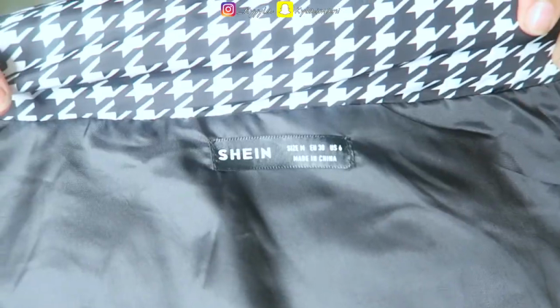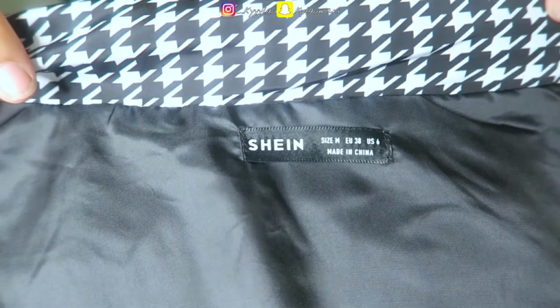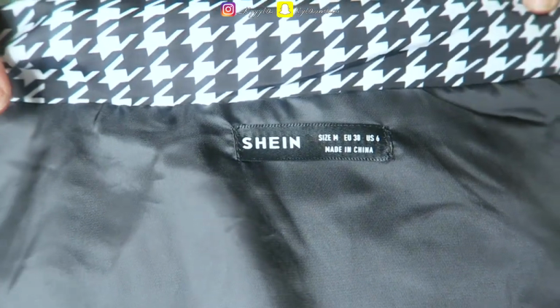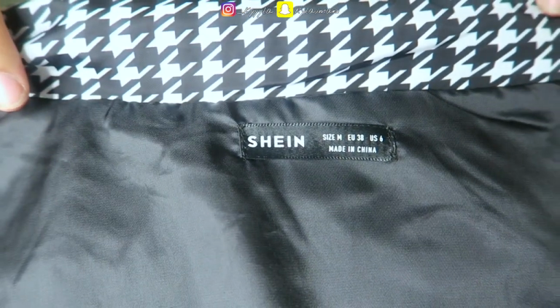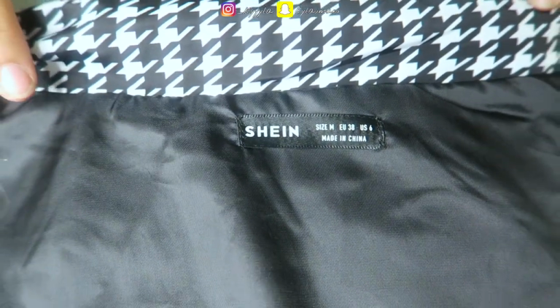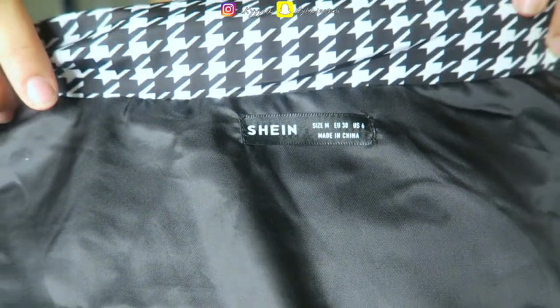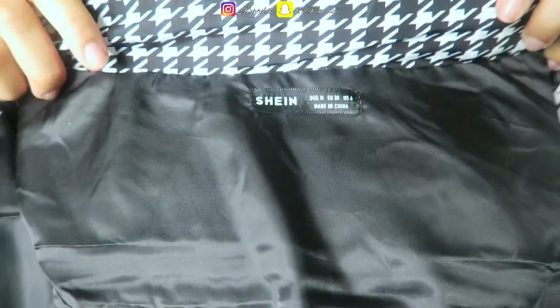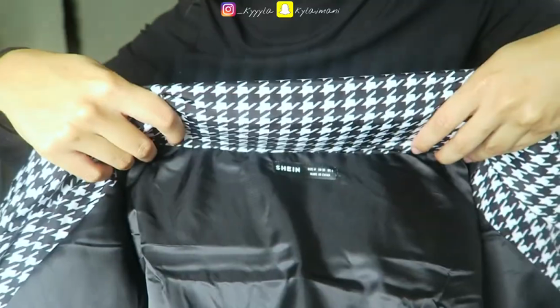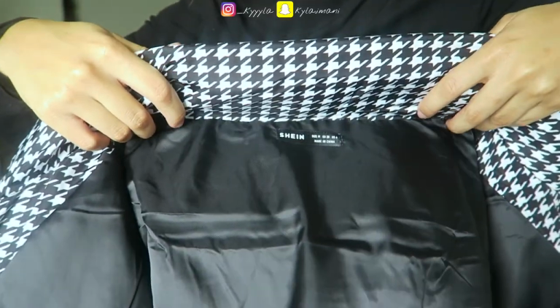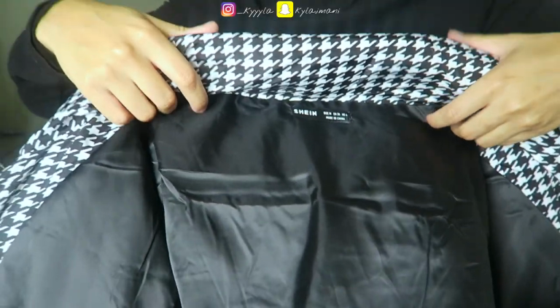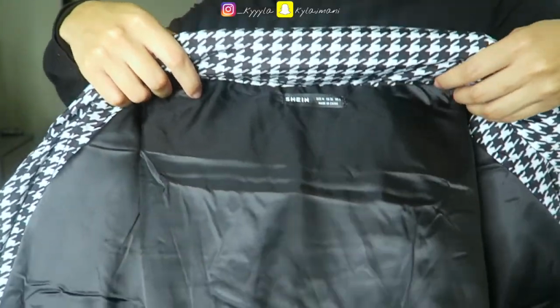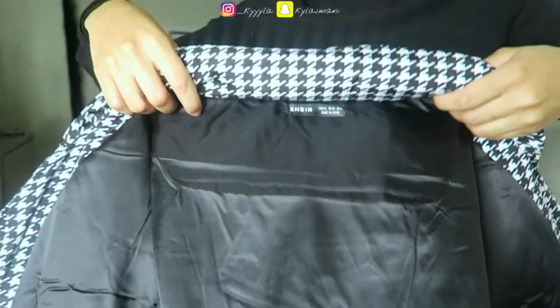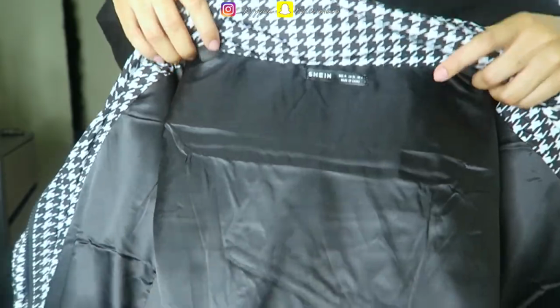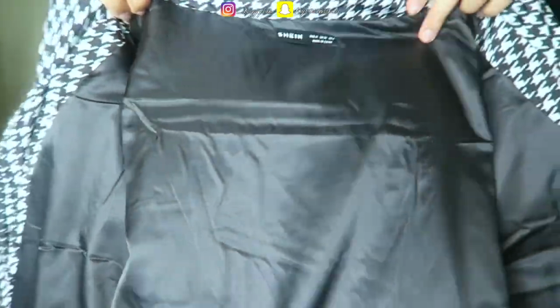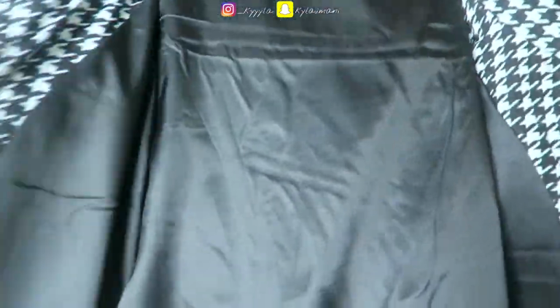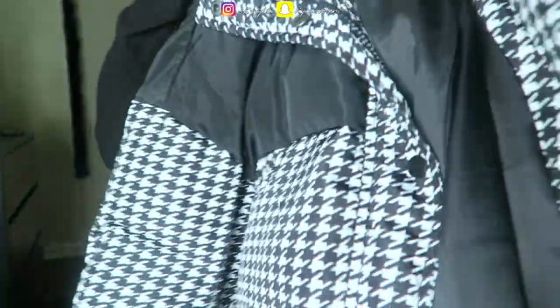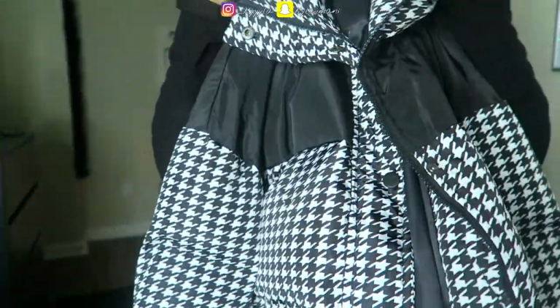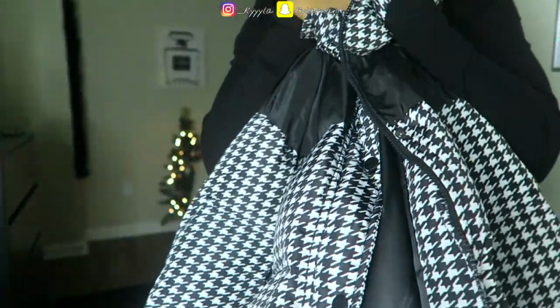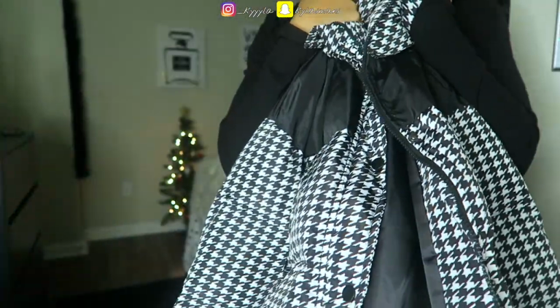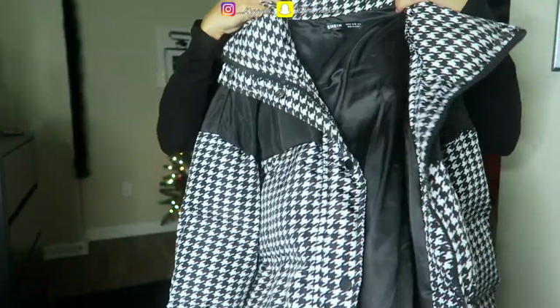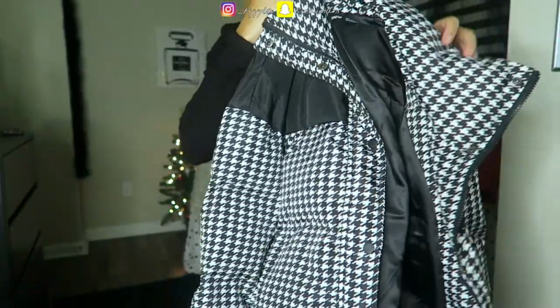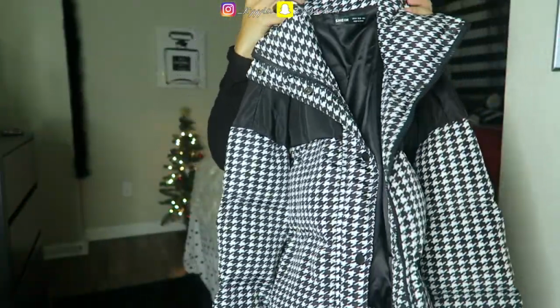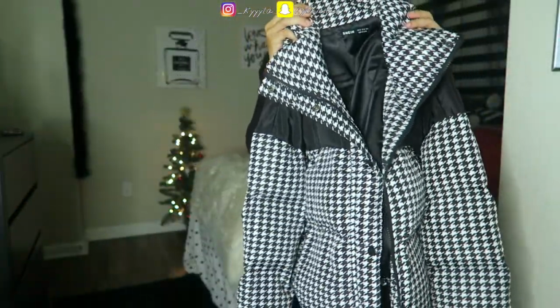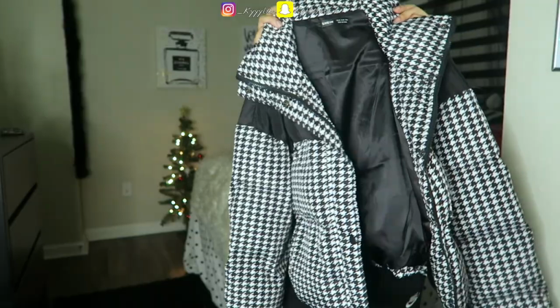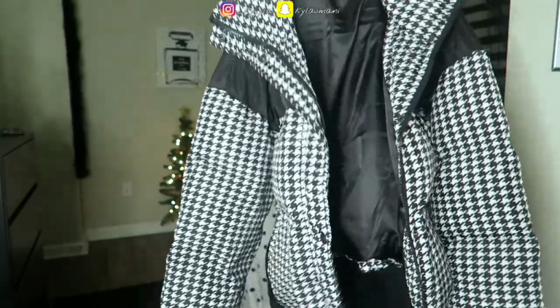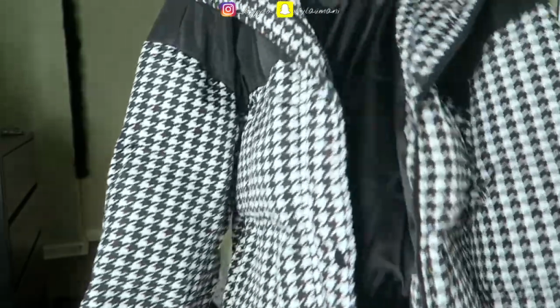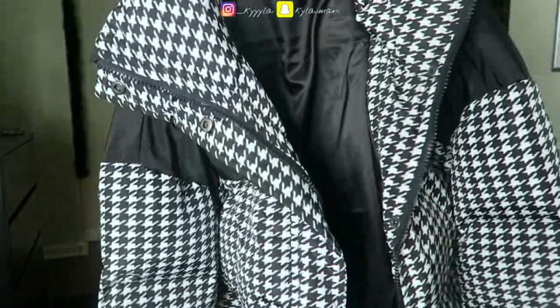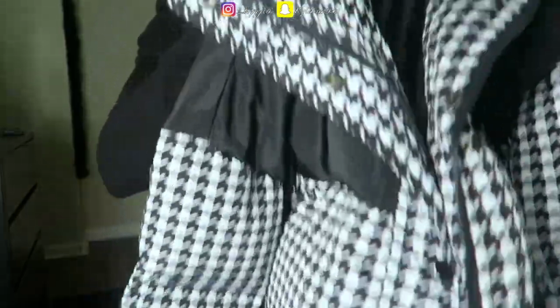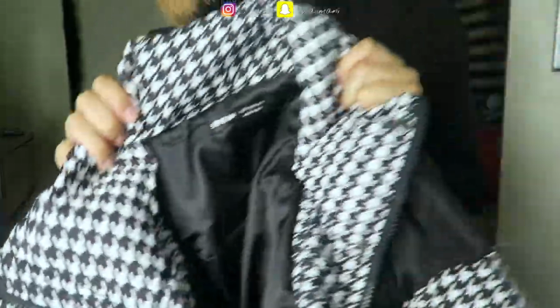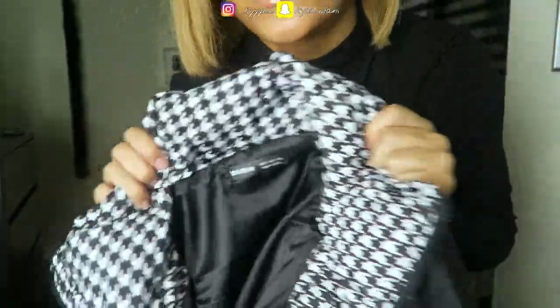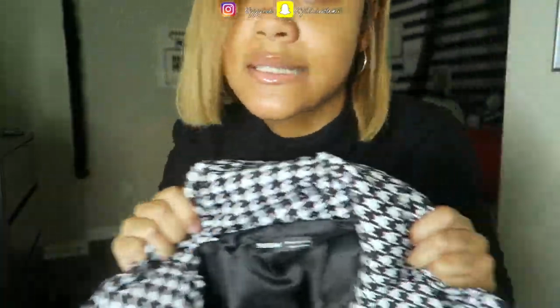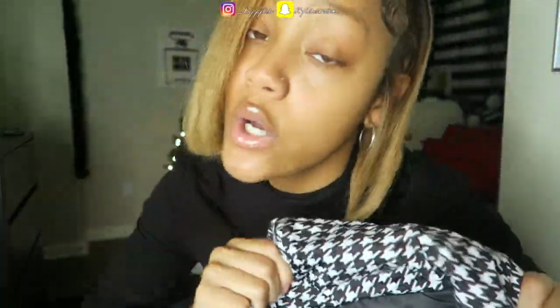Also, a size medium, y'all. I normally try and get mediums in winter stuff that I know I'm going to wear for more than one season. I love this bubble coat — if you guys want to get it, I'll put the link in the description. Let's move into the next bubble coat.